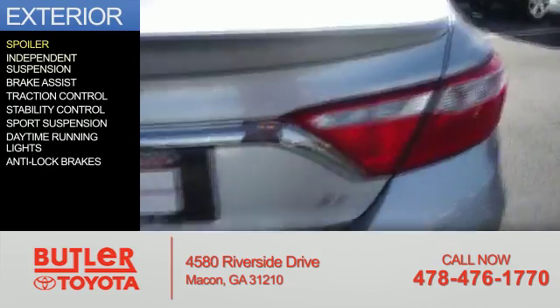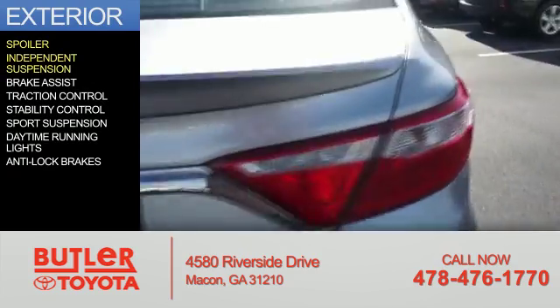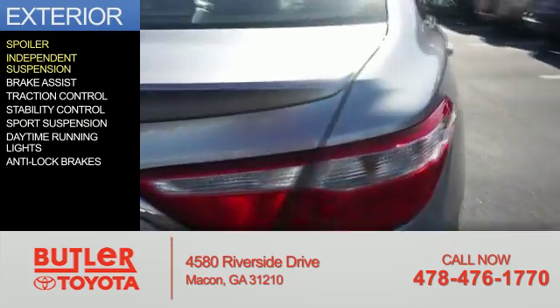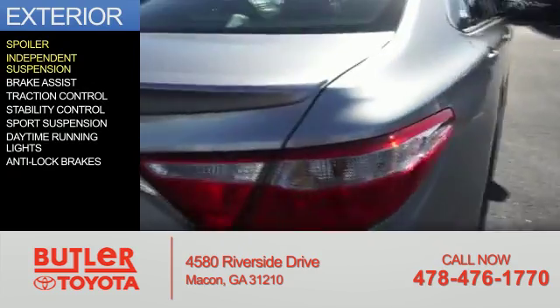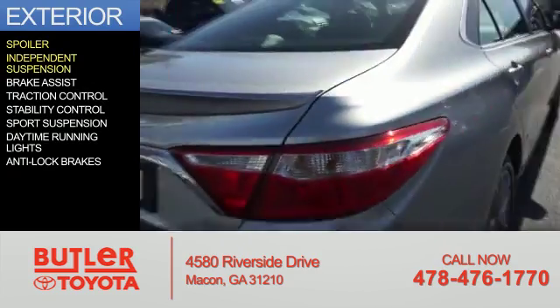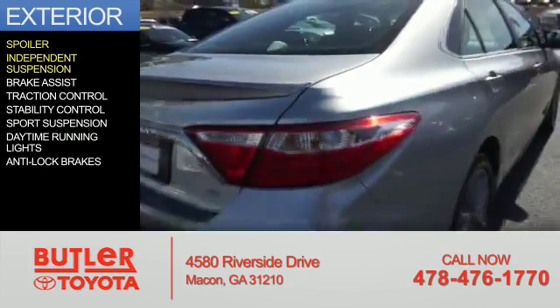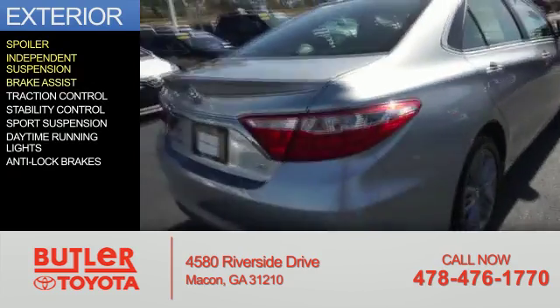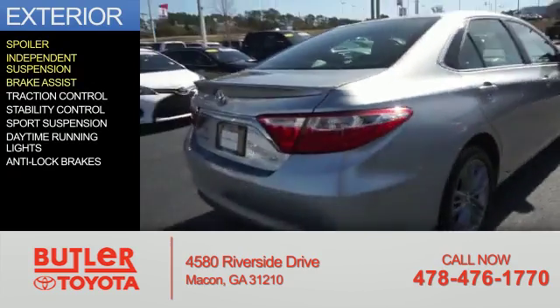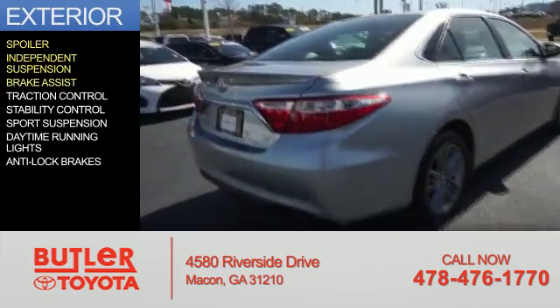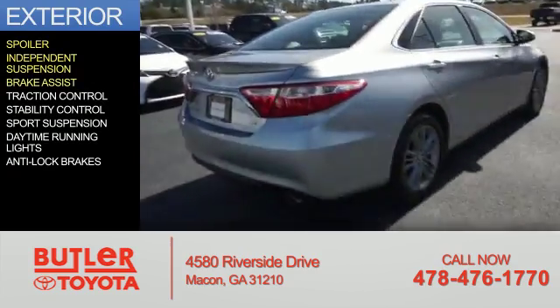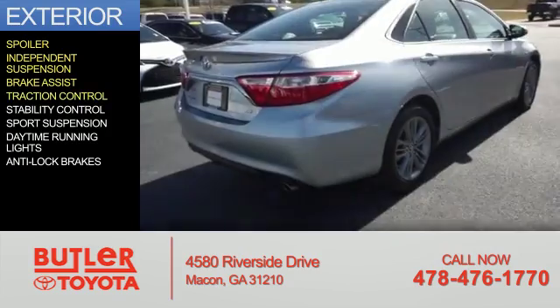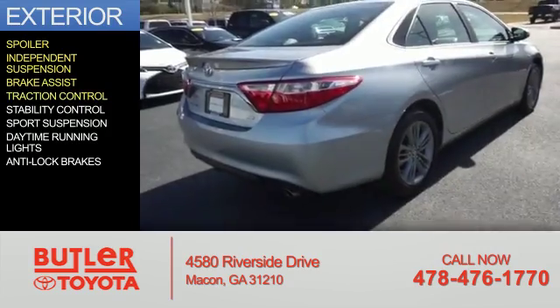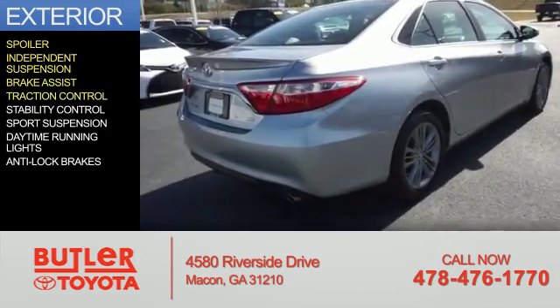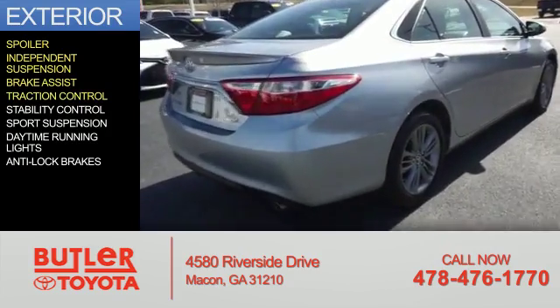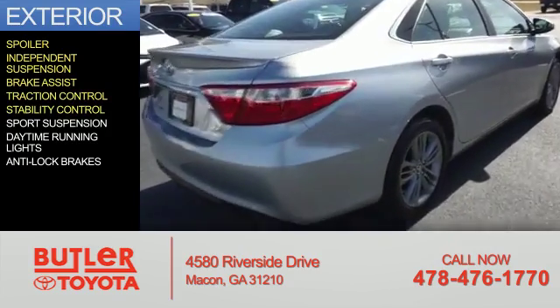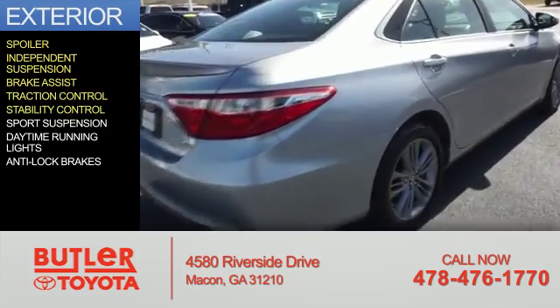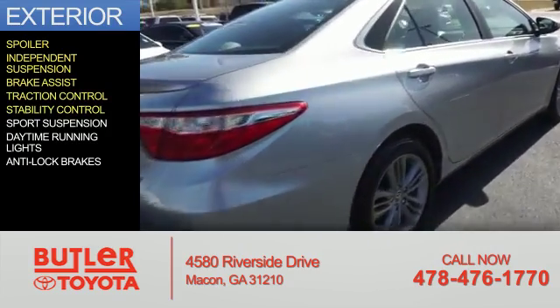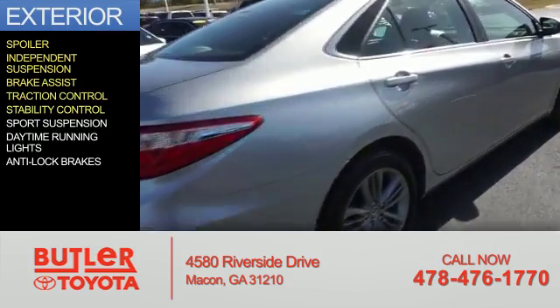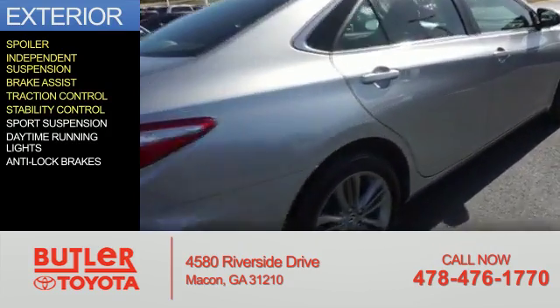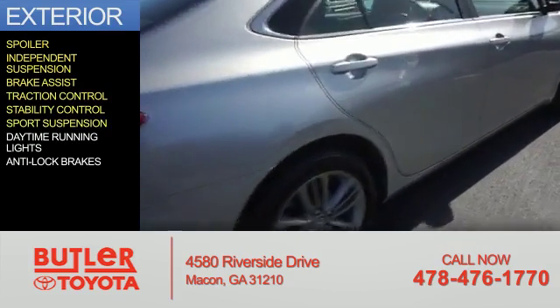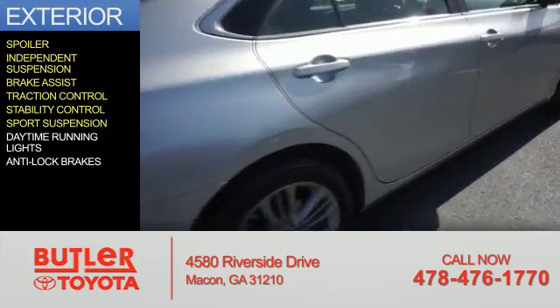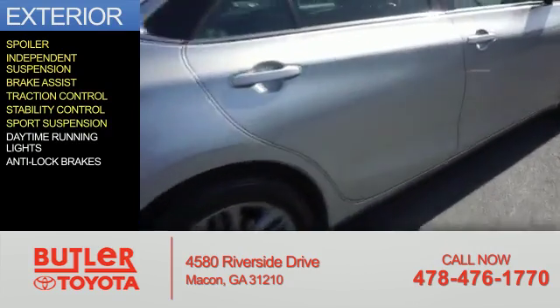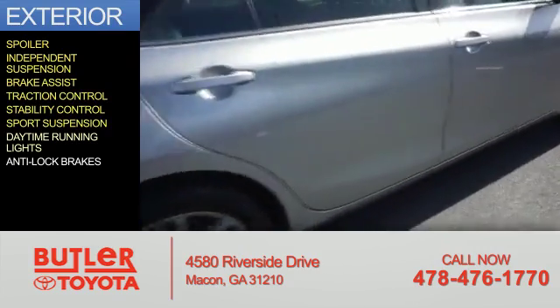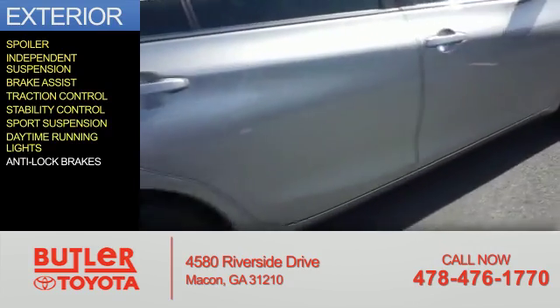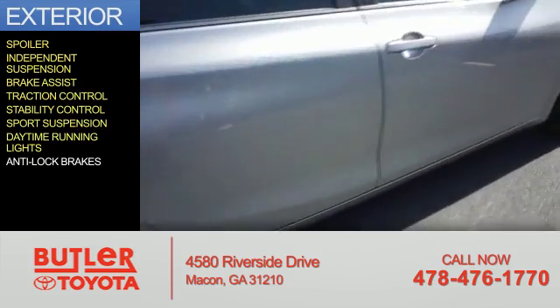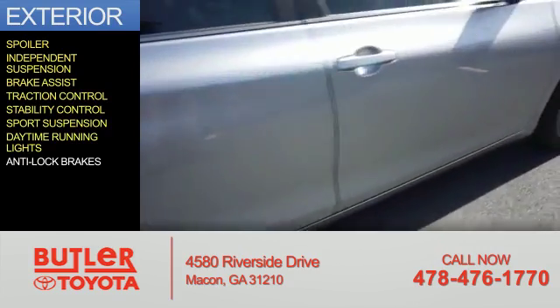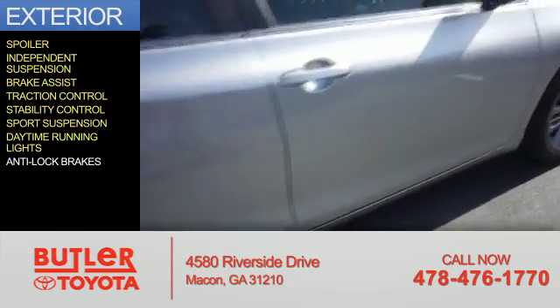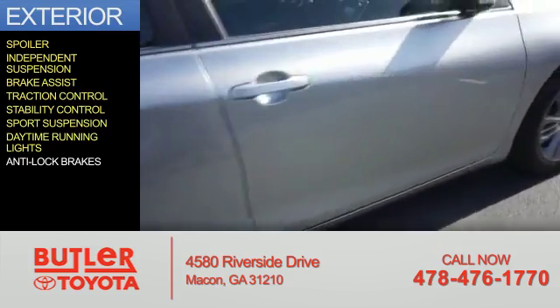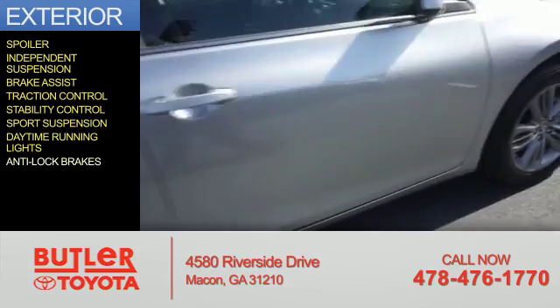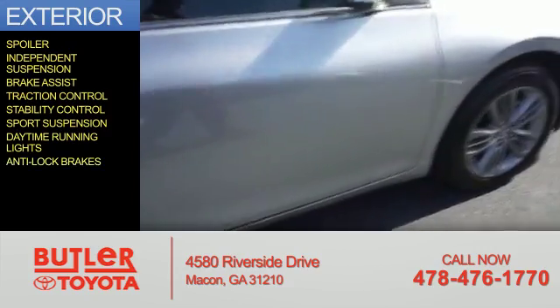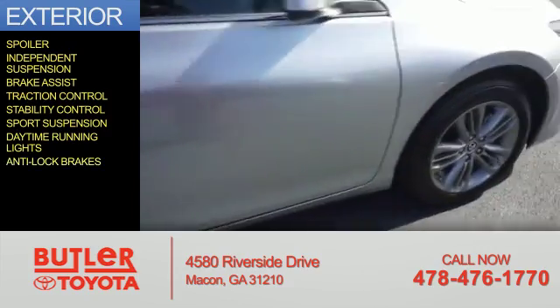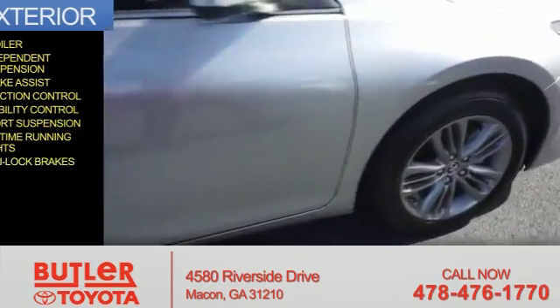independent suspension, brake assist, traction control, stability control, sport suspension, daytime running lights, and anti-lock brakes.